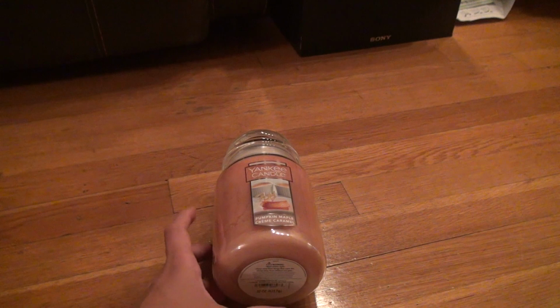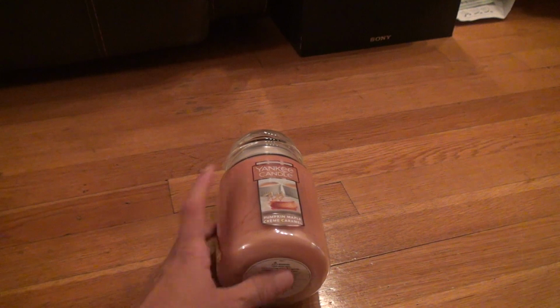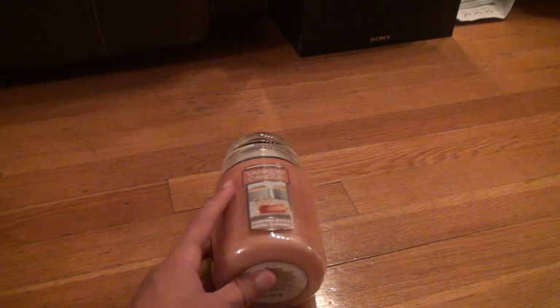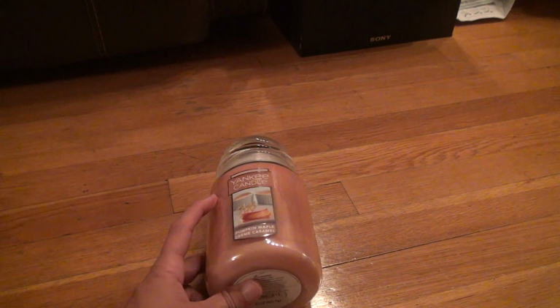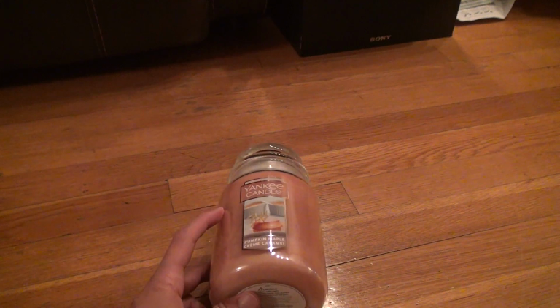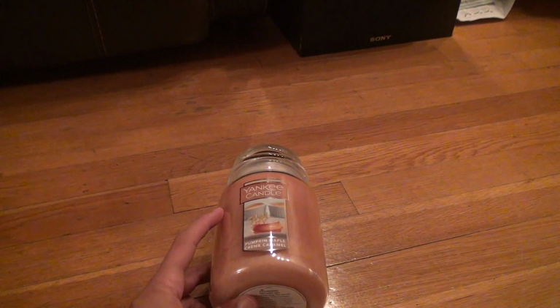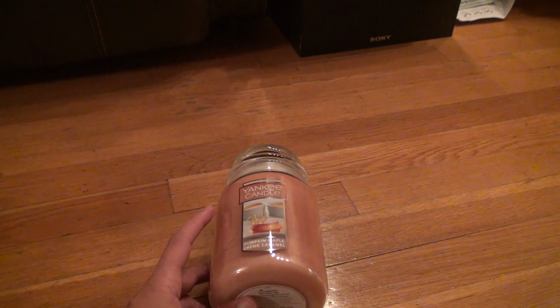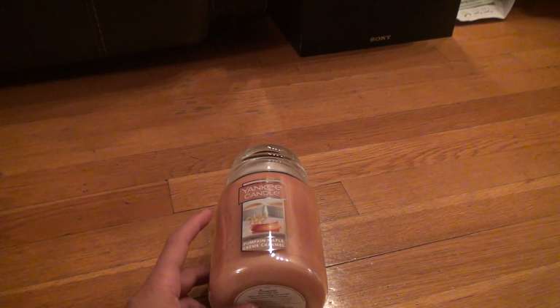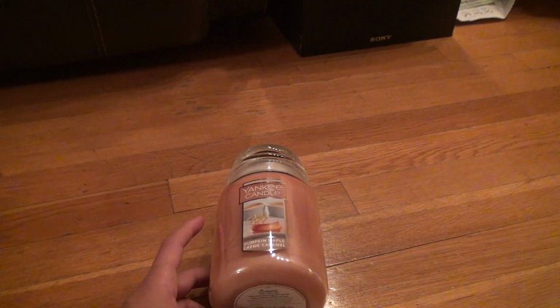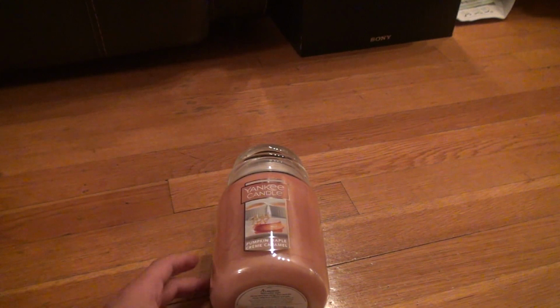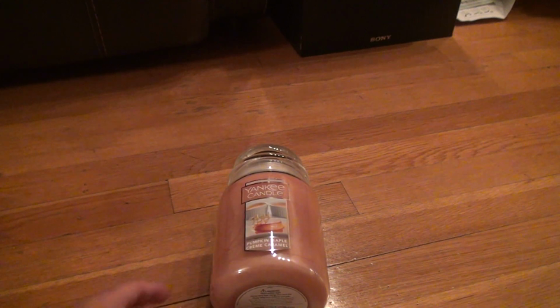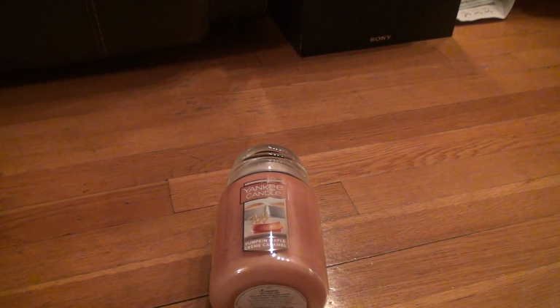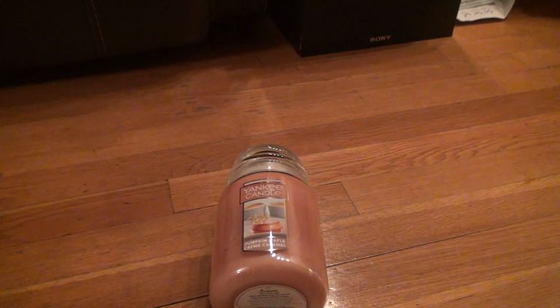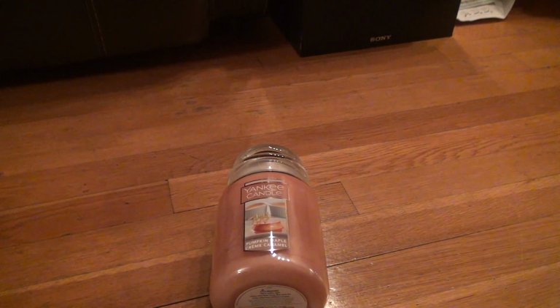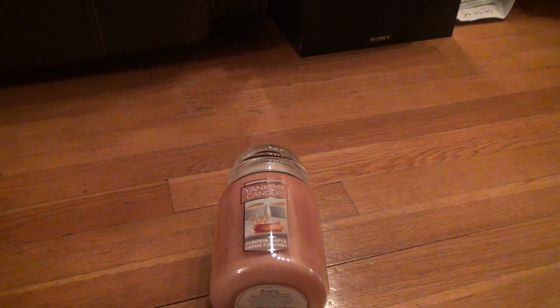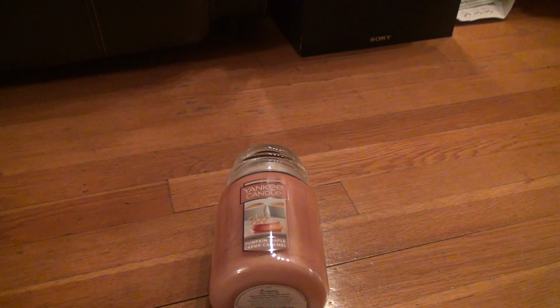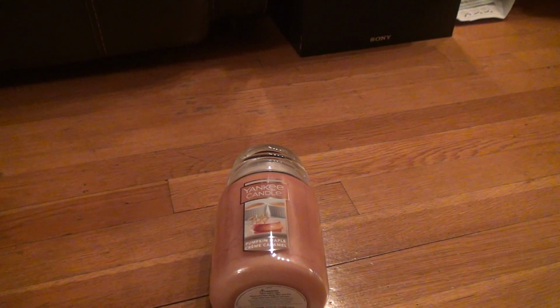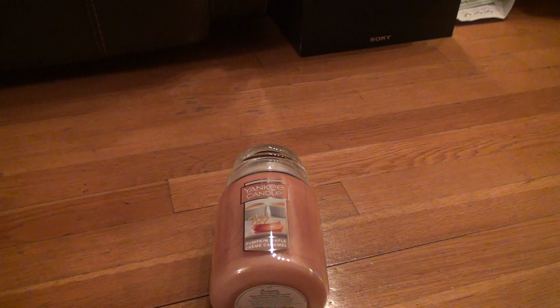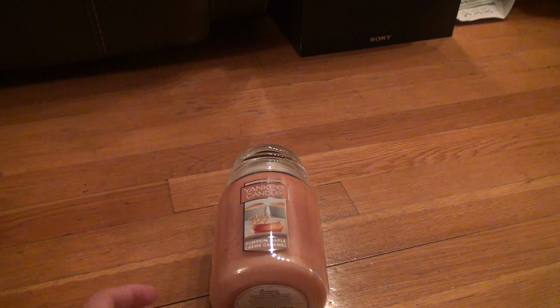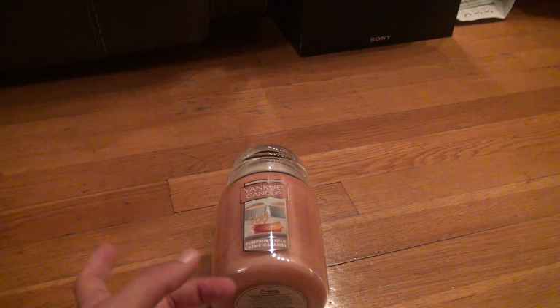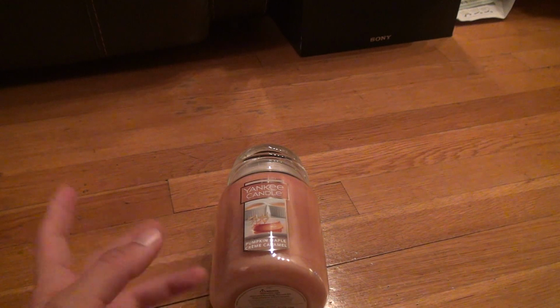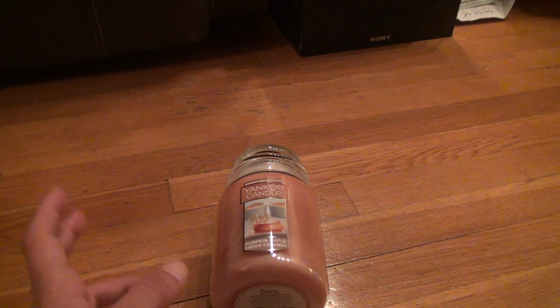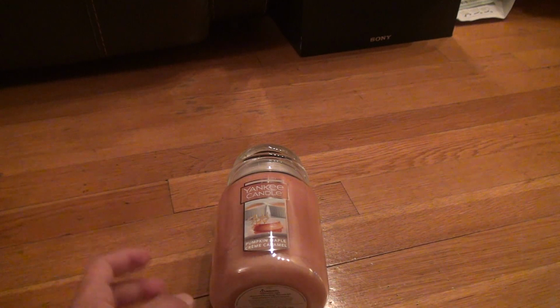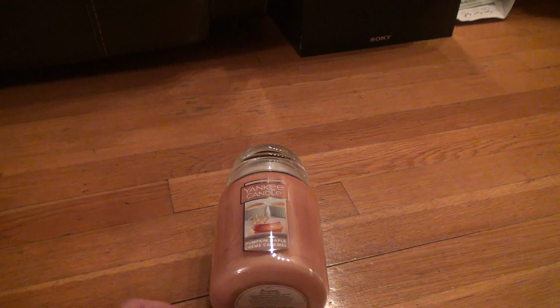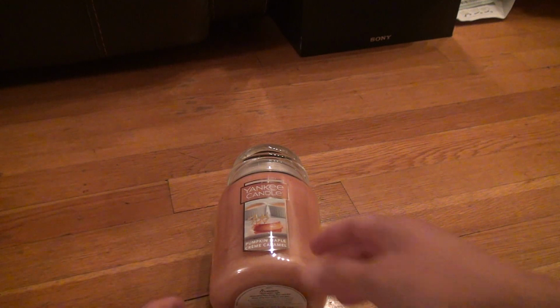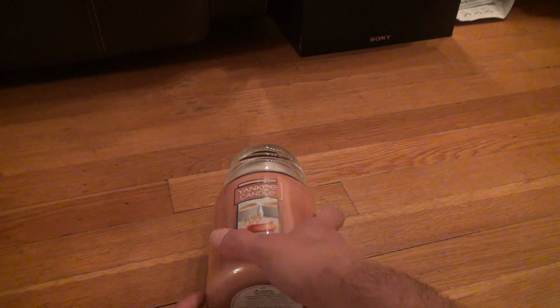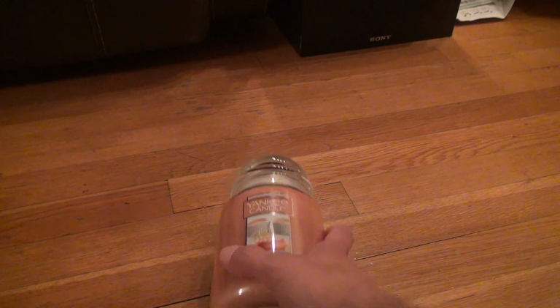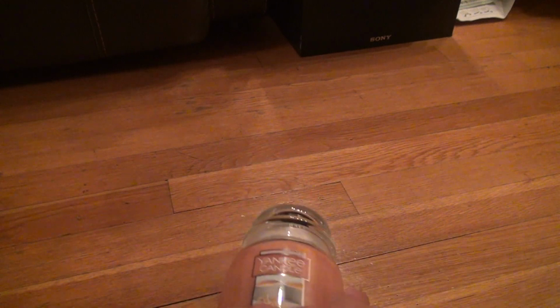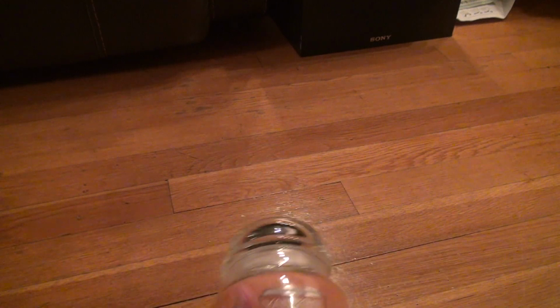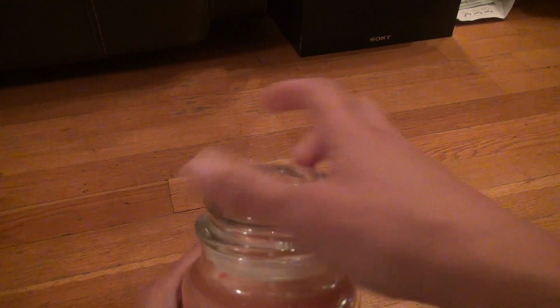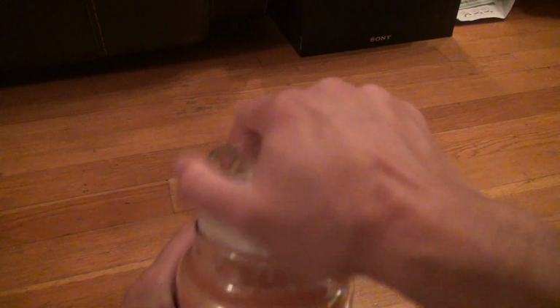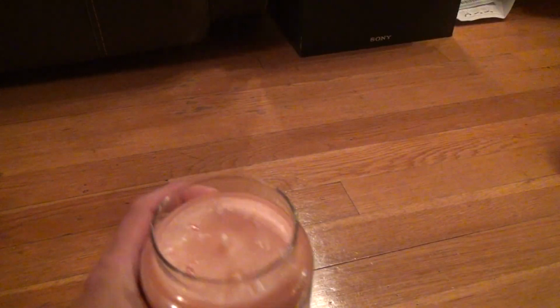Okay, here we are for the next candle. Yankee Candle Pumpkin Maple Cream Caramel. This is a really good smelling one. Let's take a look at this.